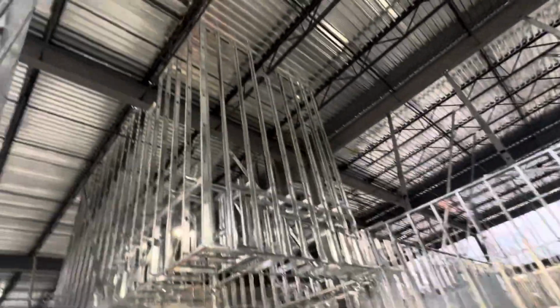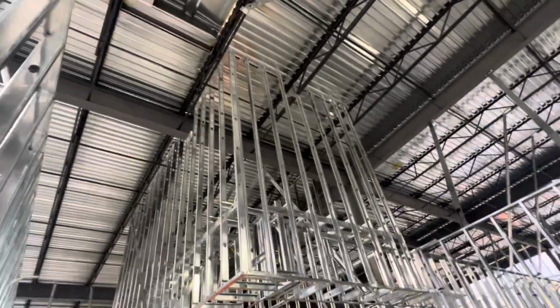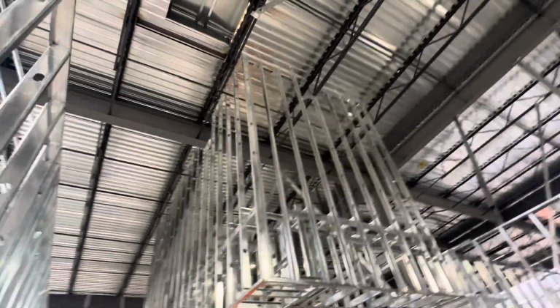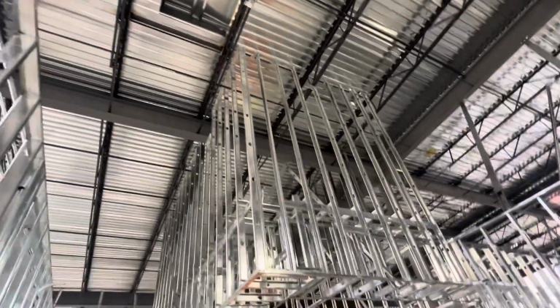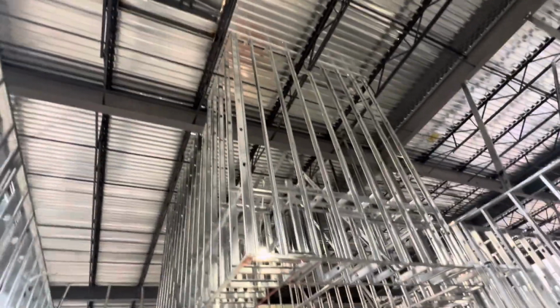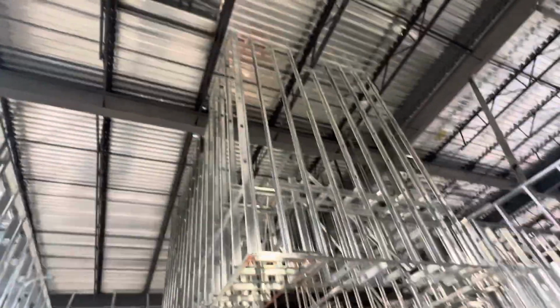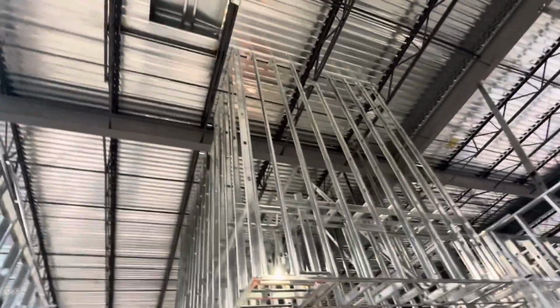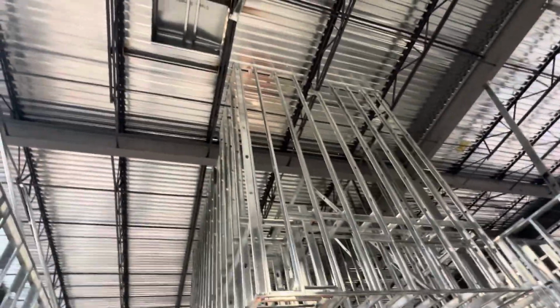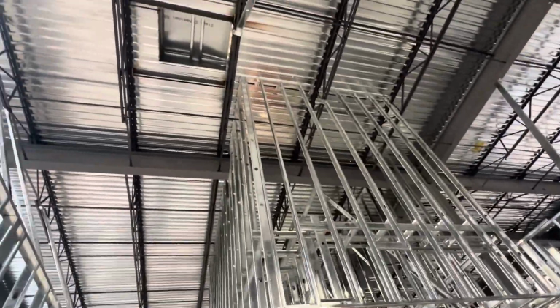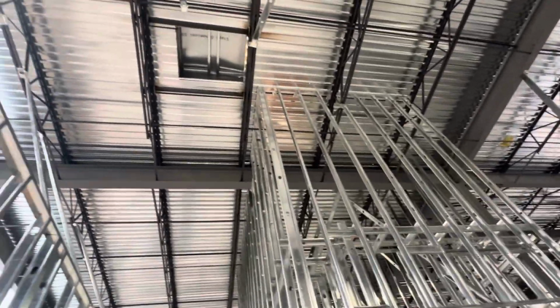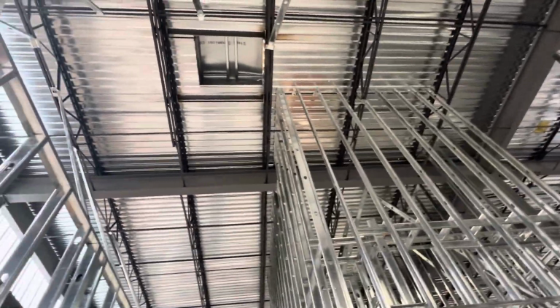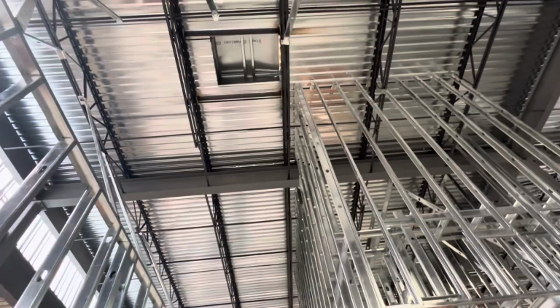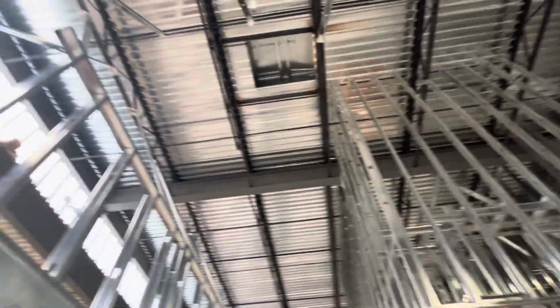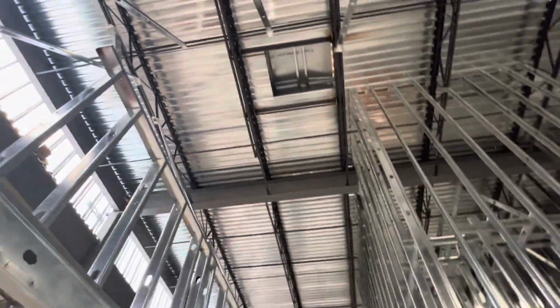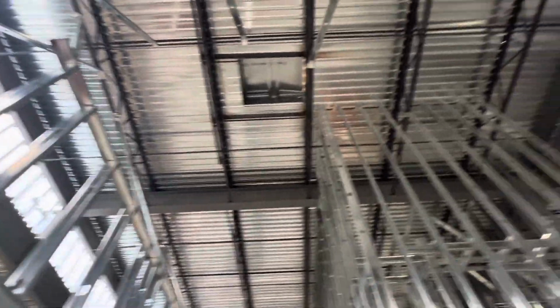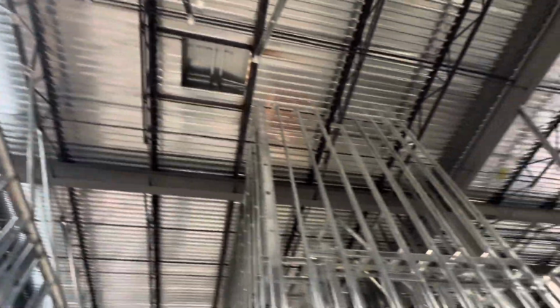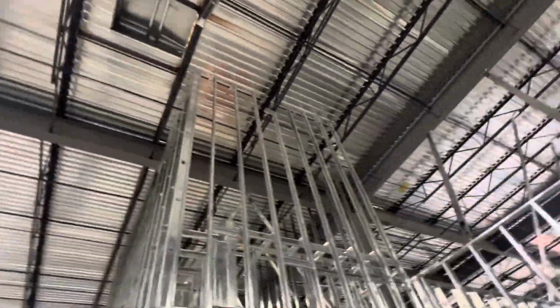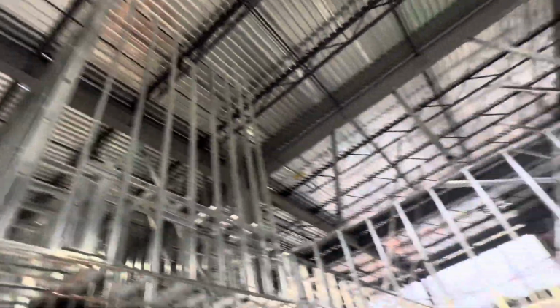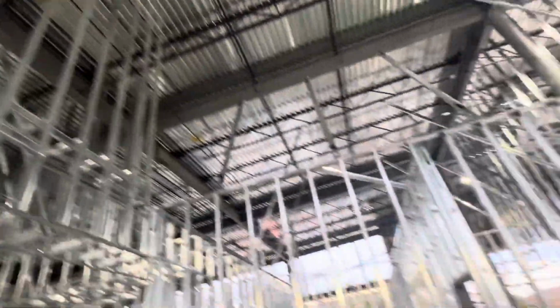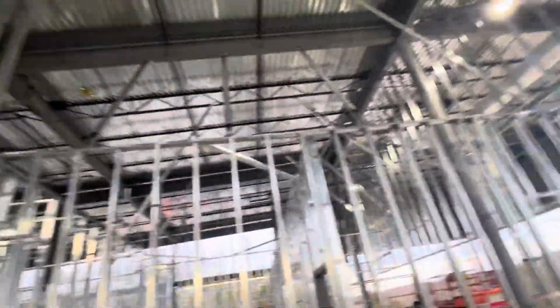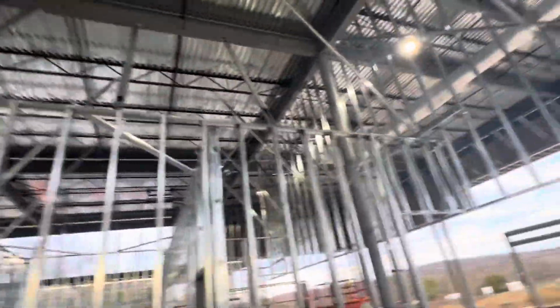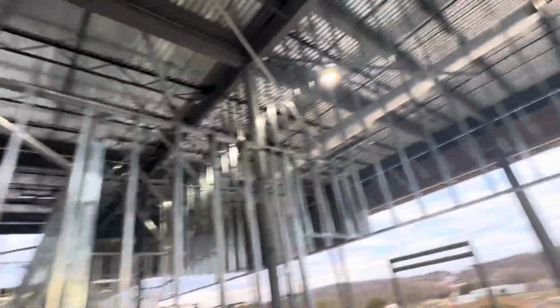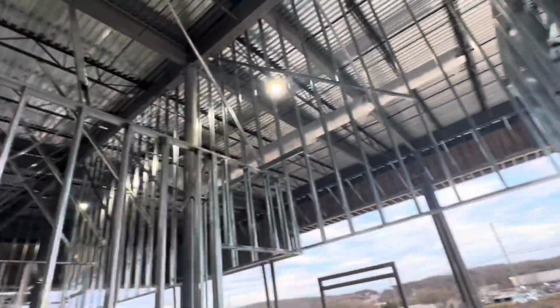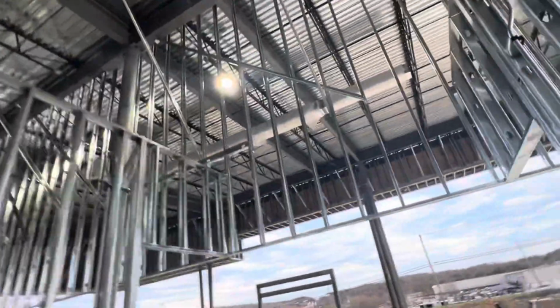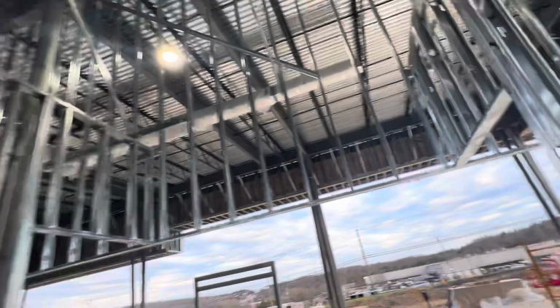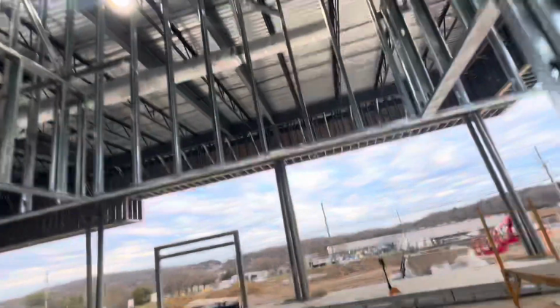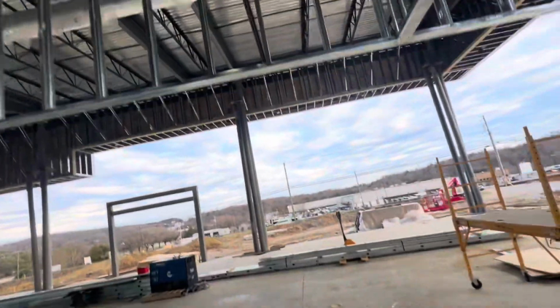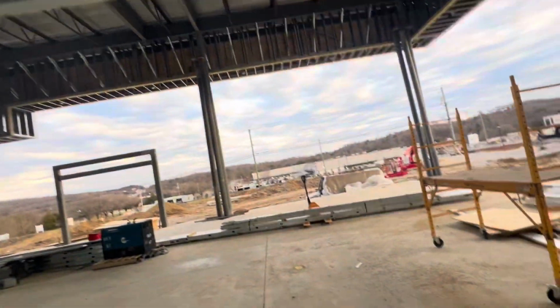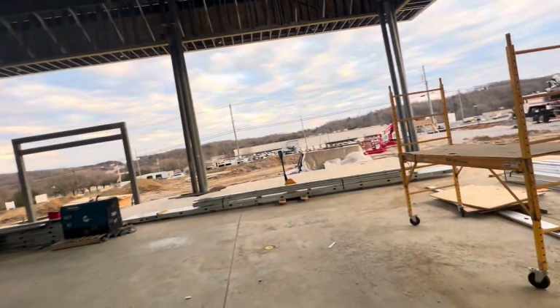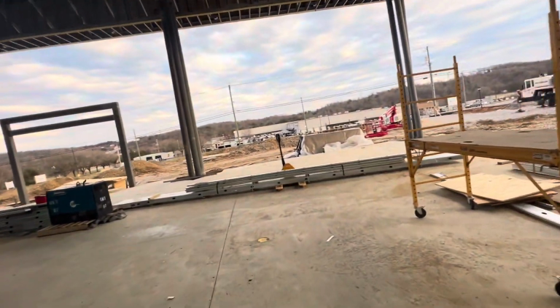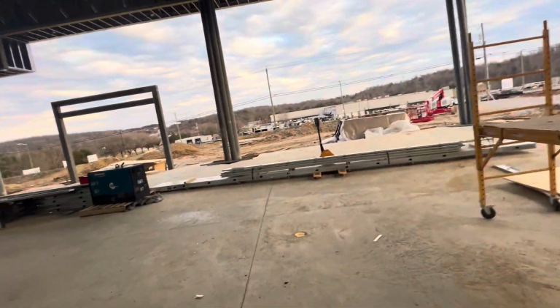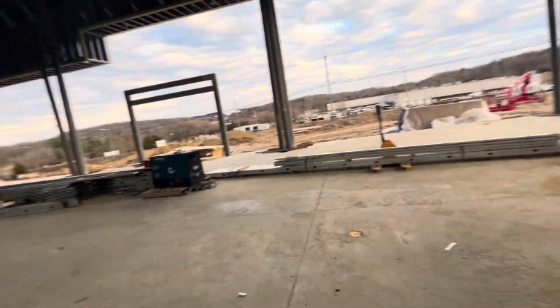Tie to the framing, tie to the roof and support here — we have support. We have a lot of framing here.